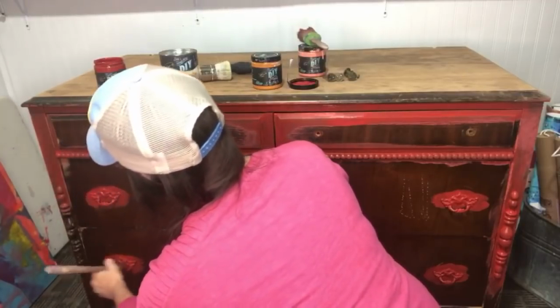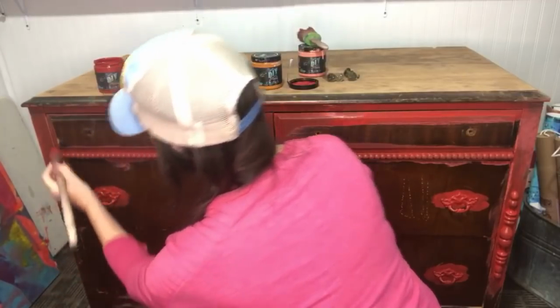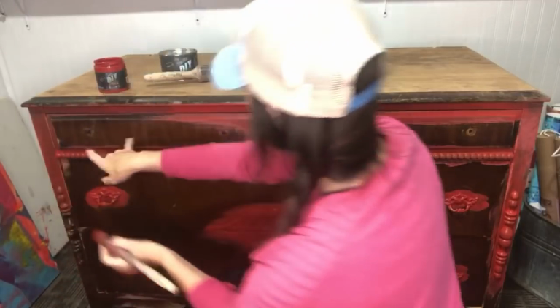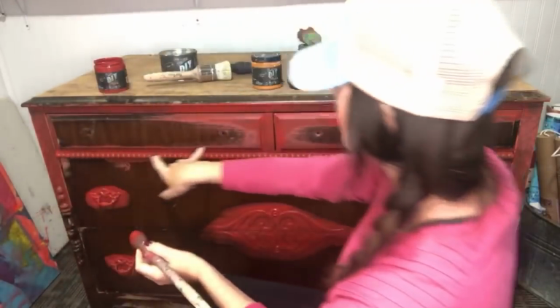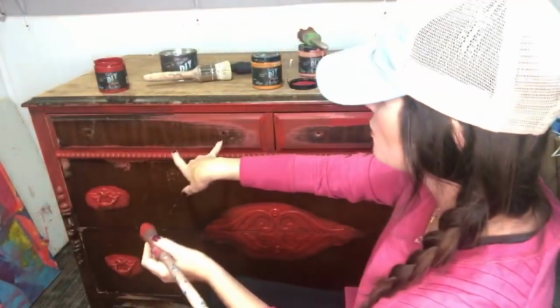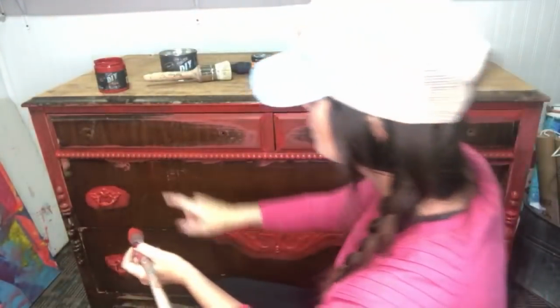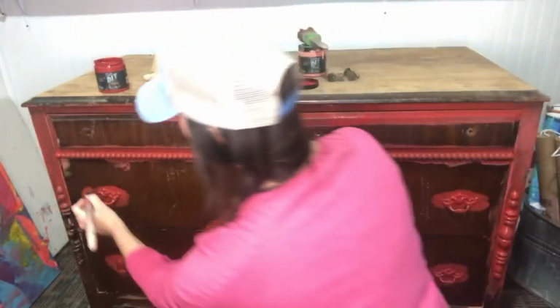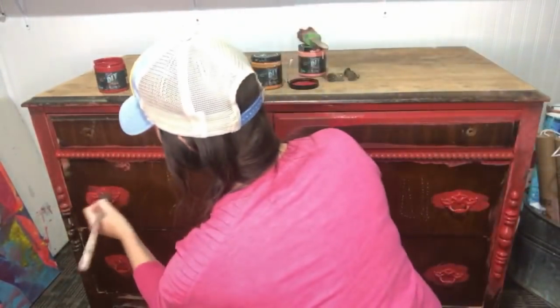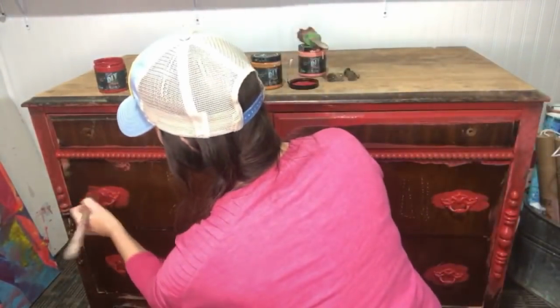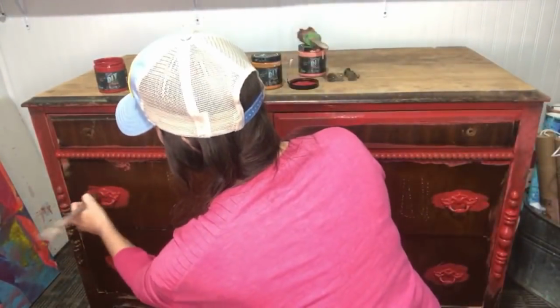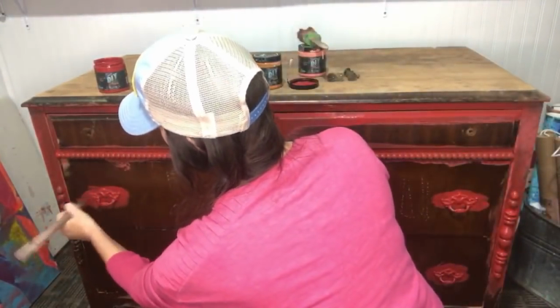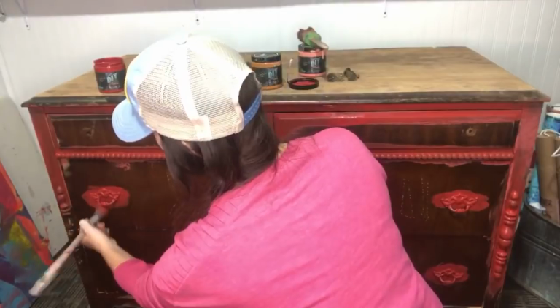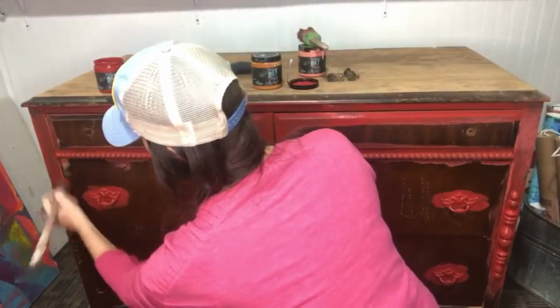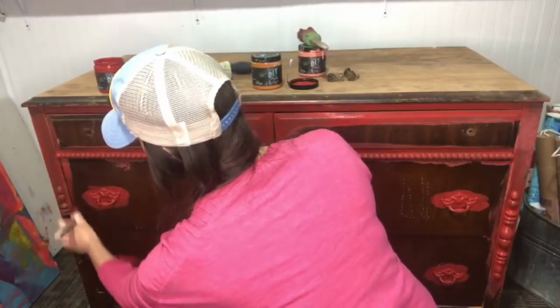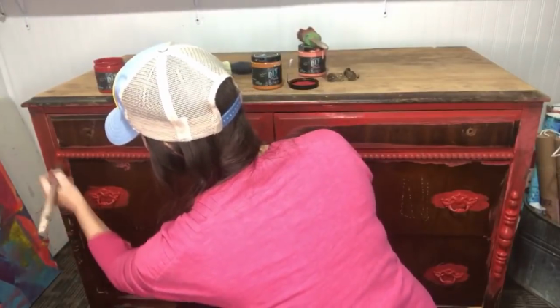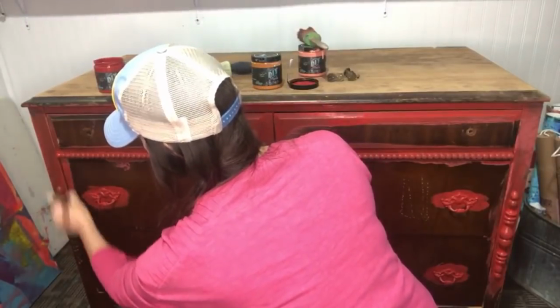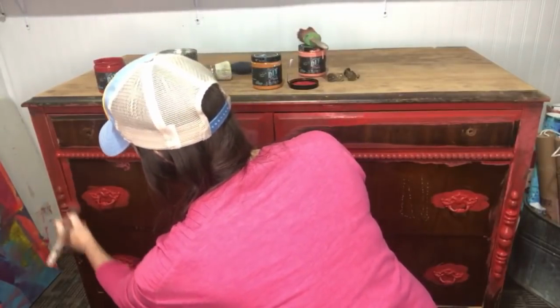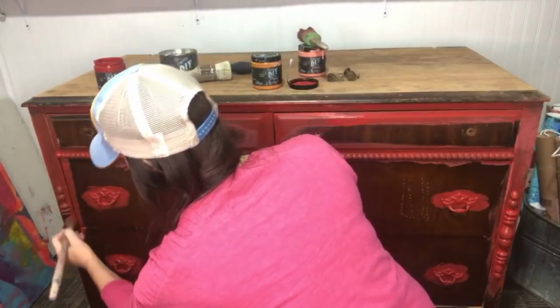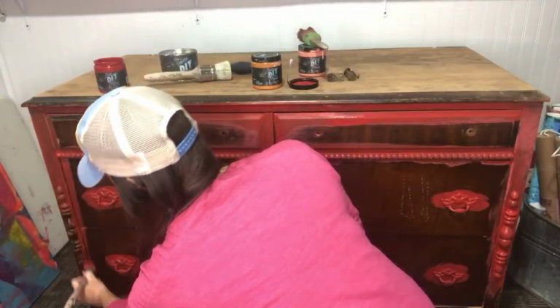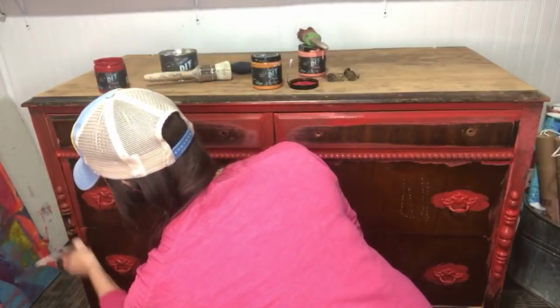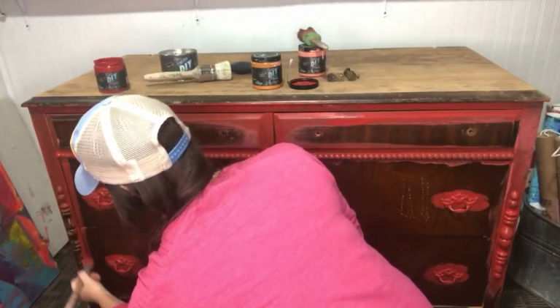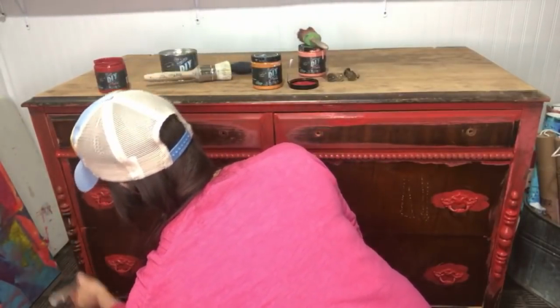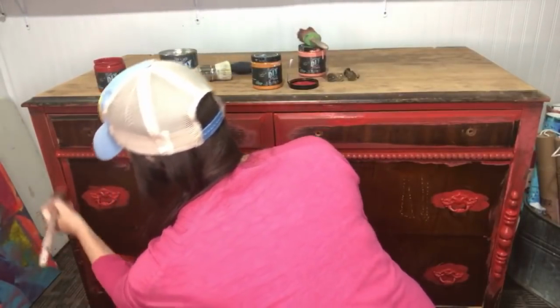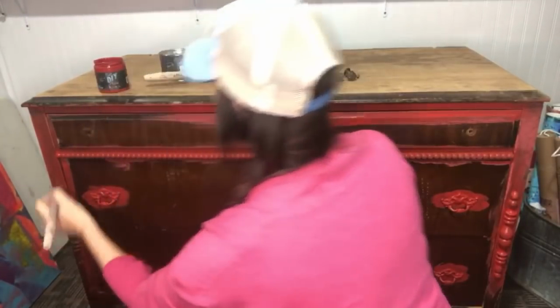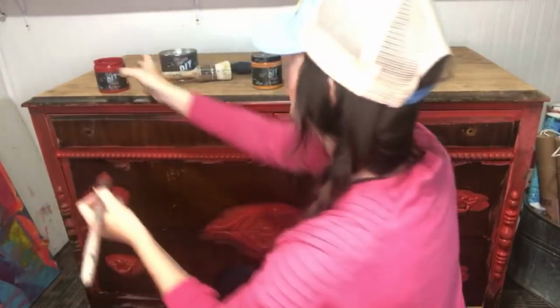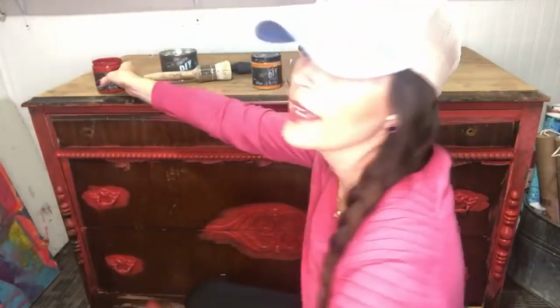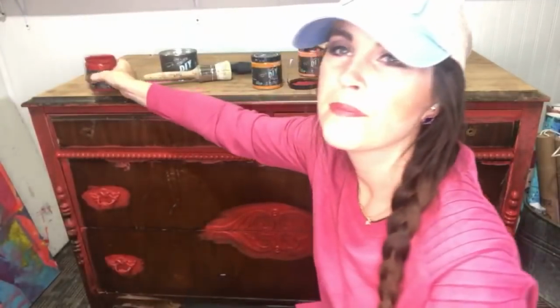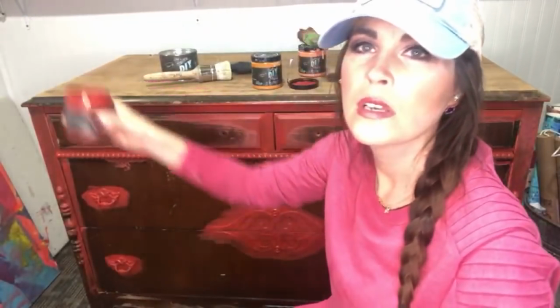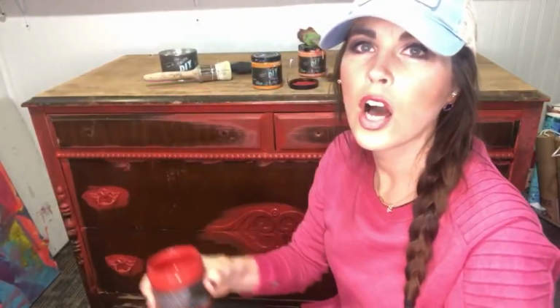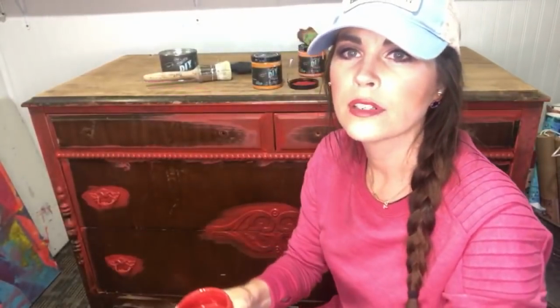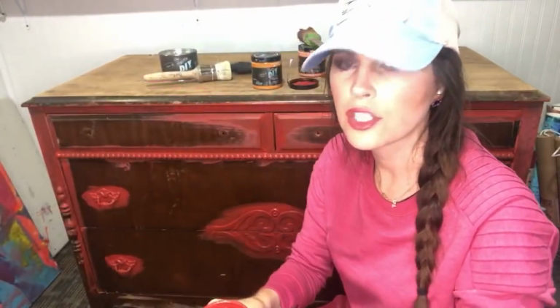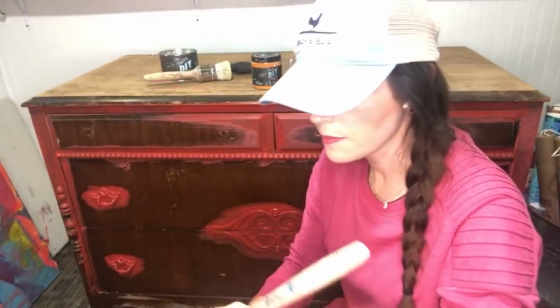I took the hardware off these top drawers because I wanted a really smooth finish up here, but I left it nearby because I'm going to make it look antiqued and put a copper finish on it.